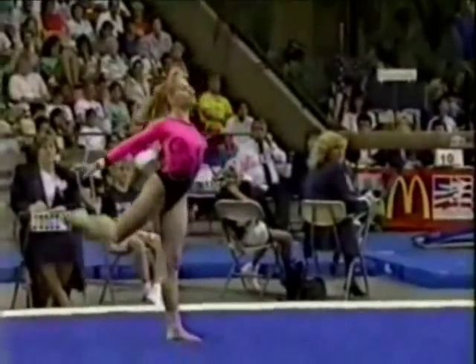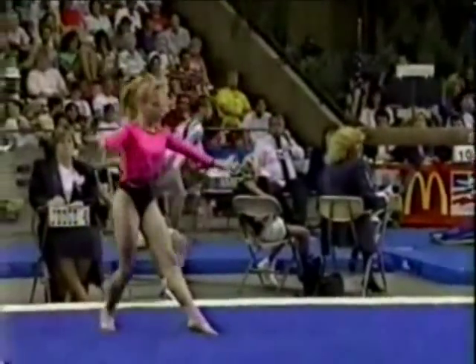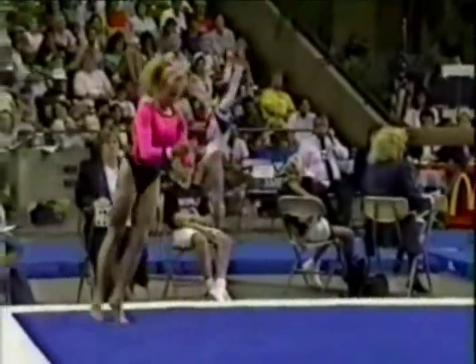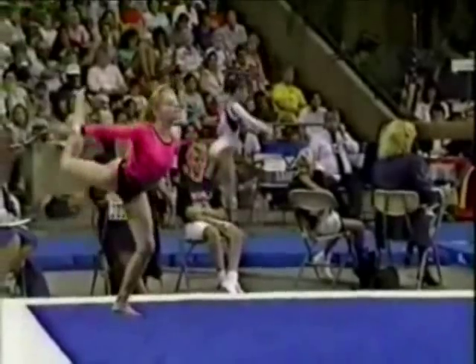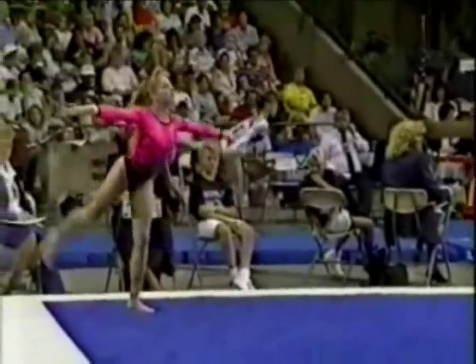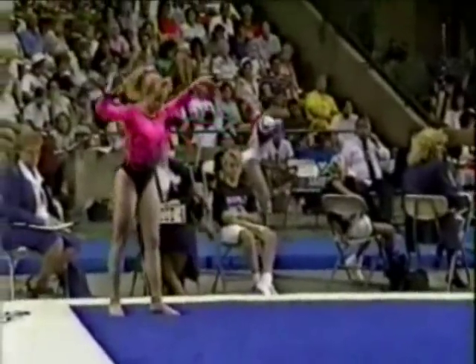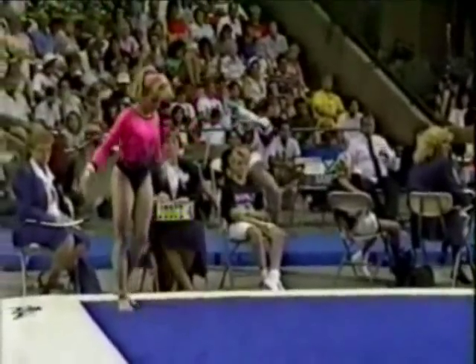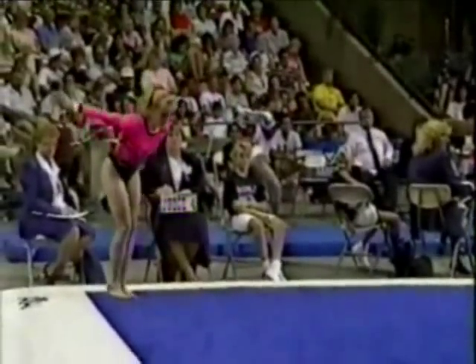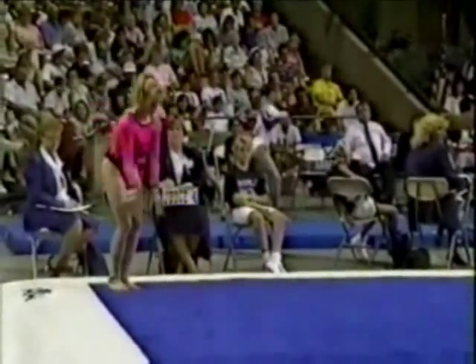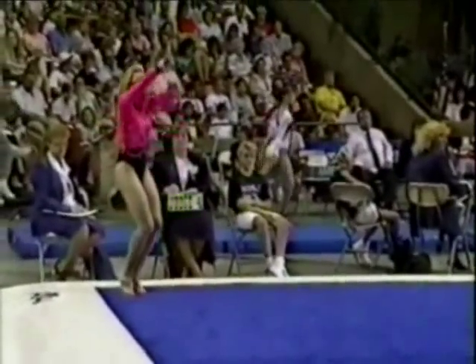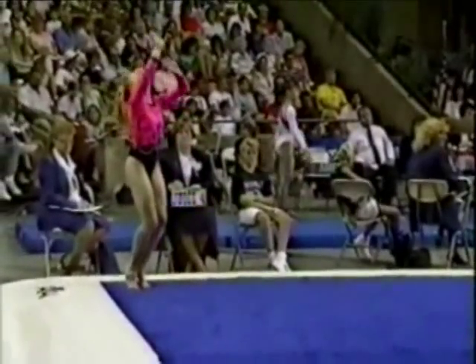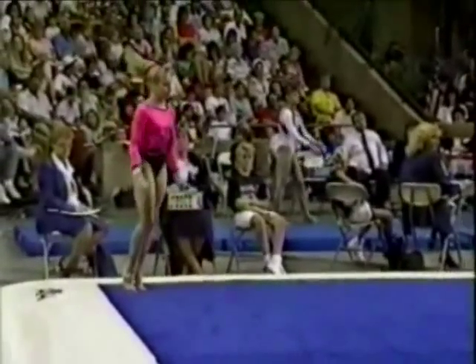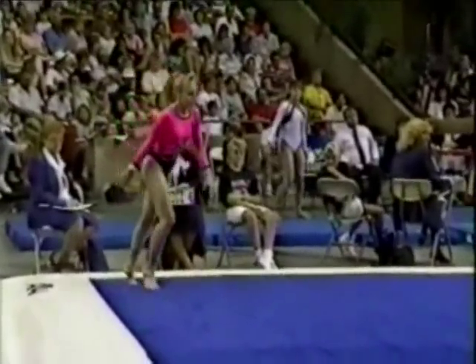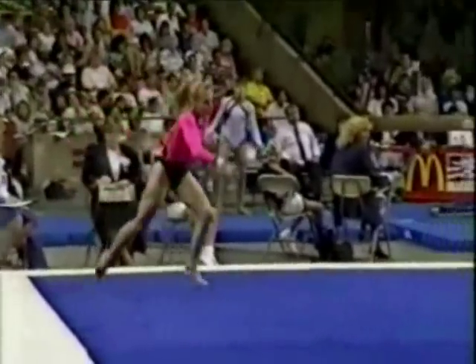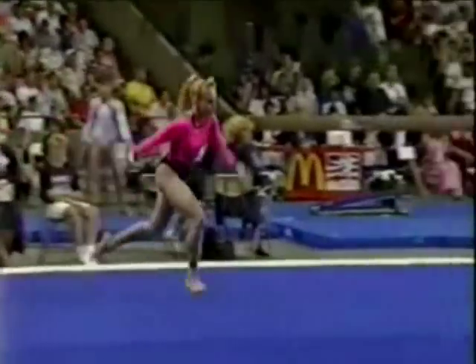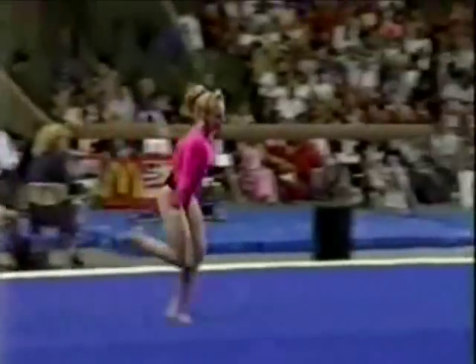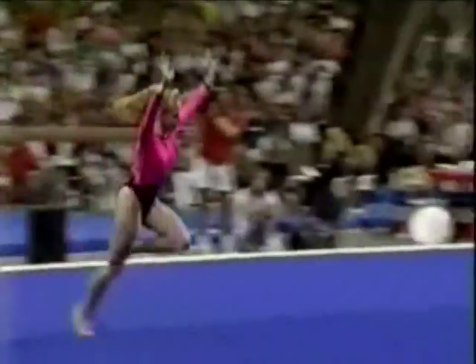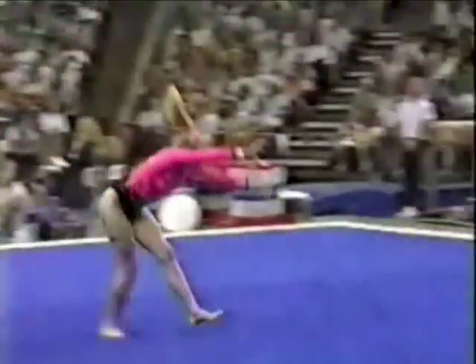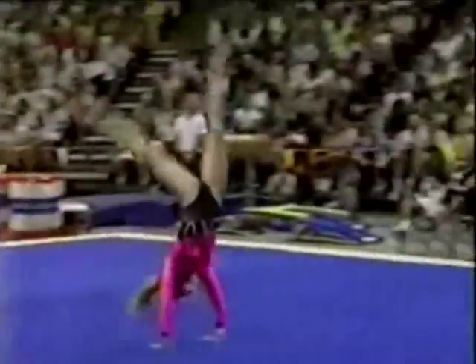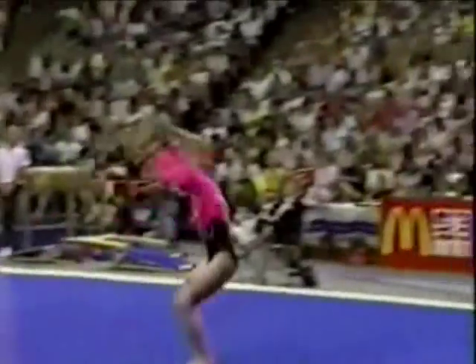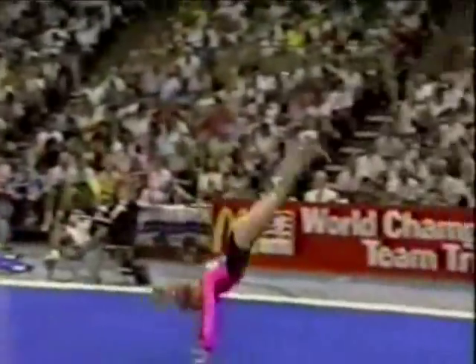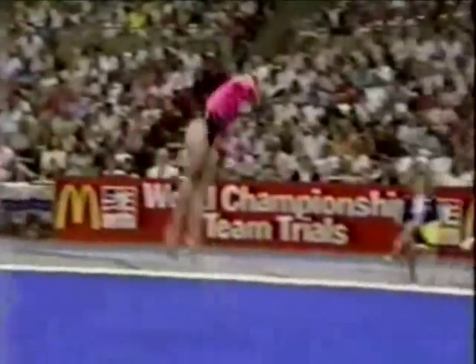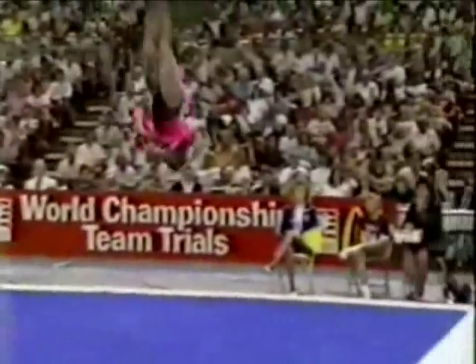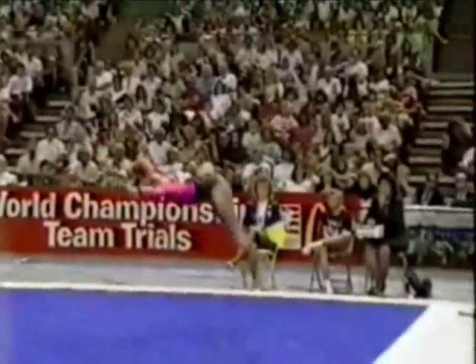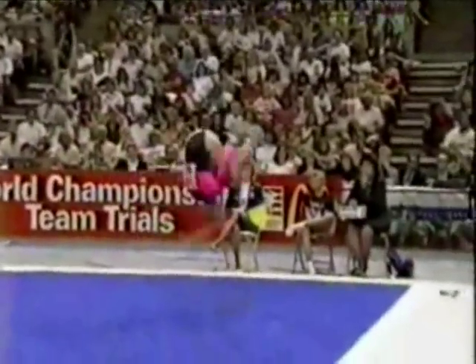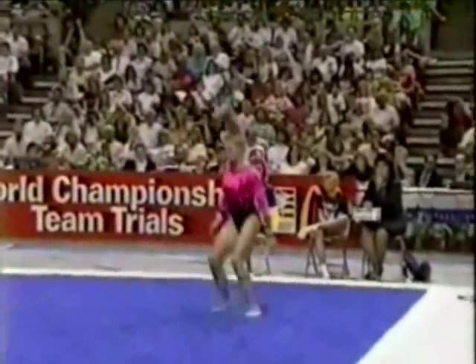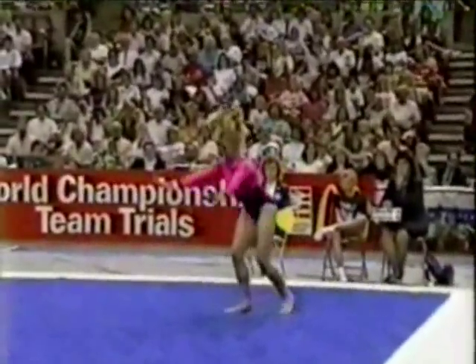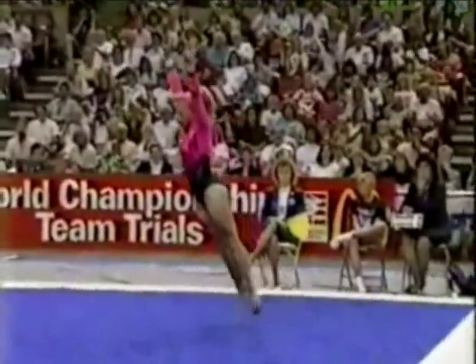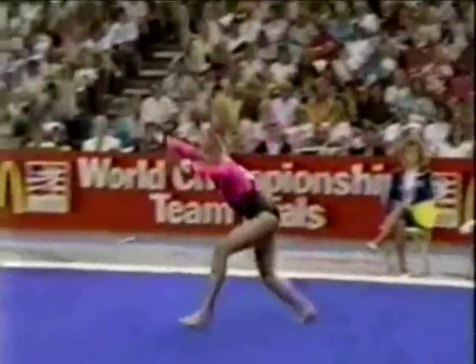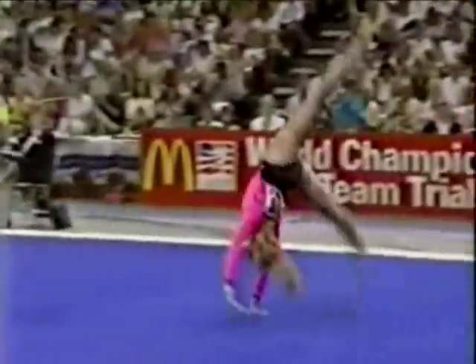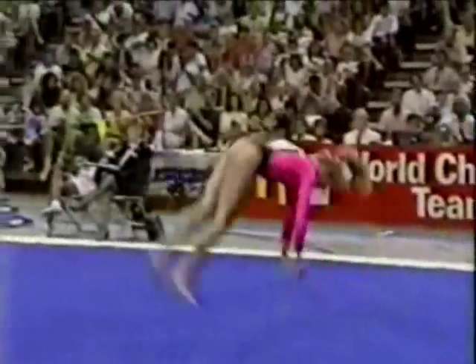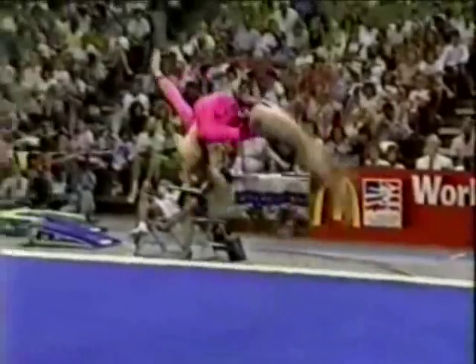Gymnastic series — three elements in a row. That's one of the special requirements of the floor exercise. And a double twist punch front — good ending pass.